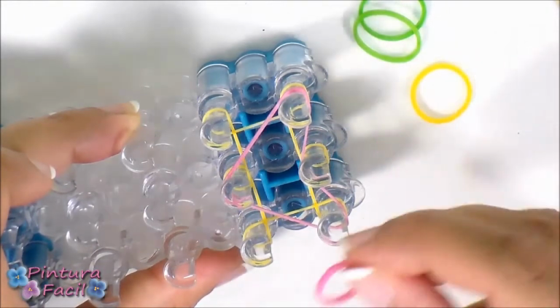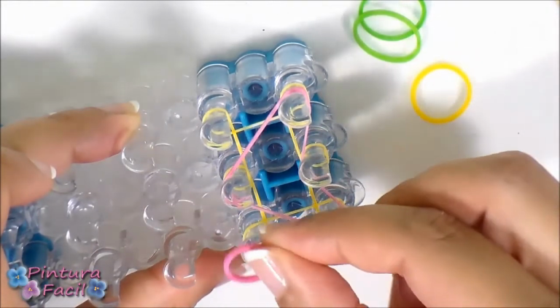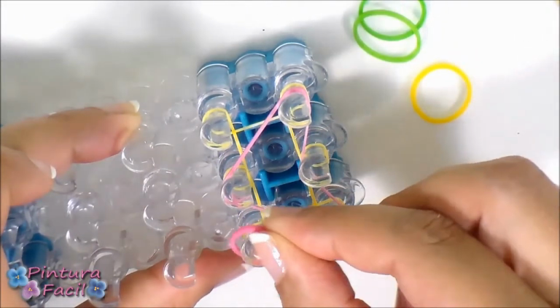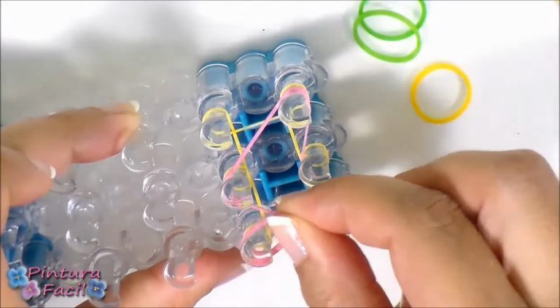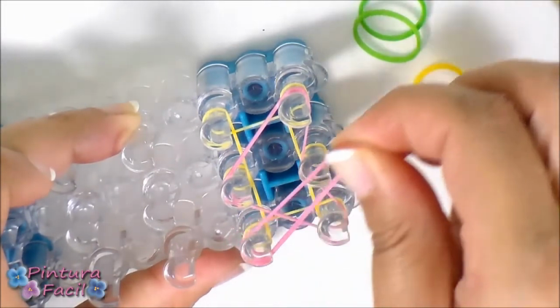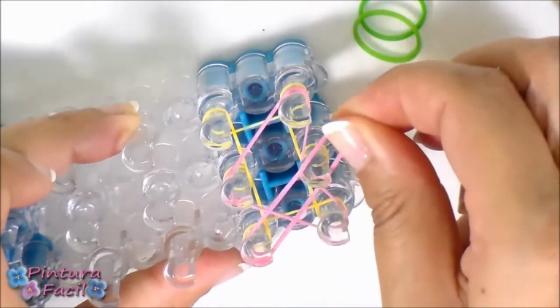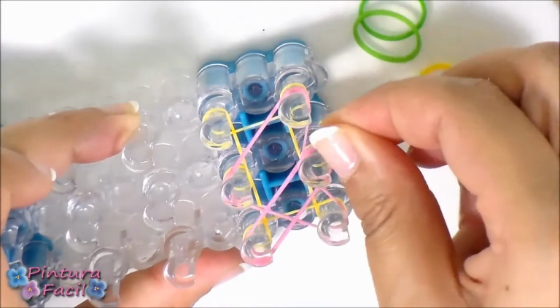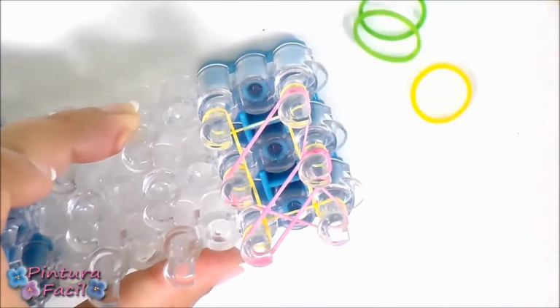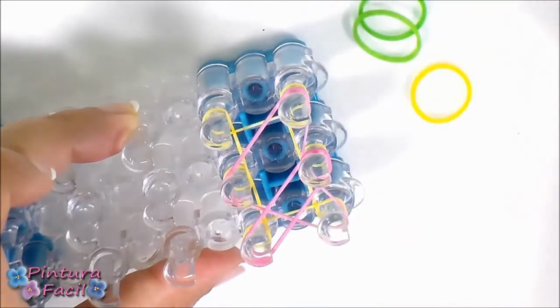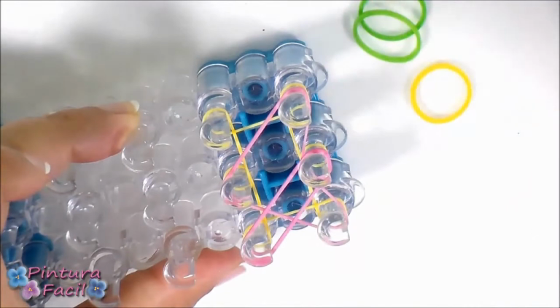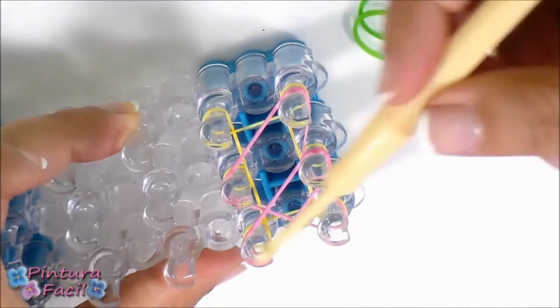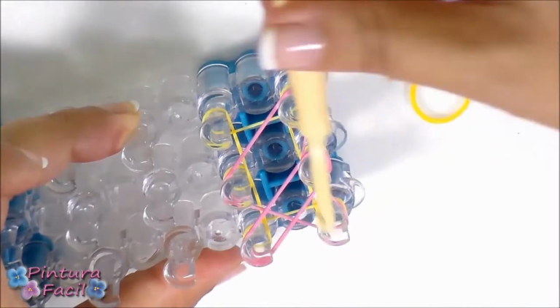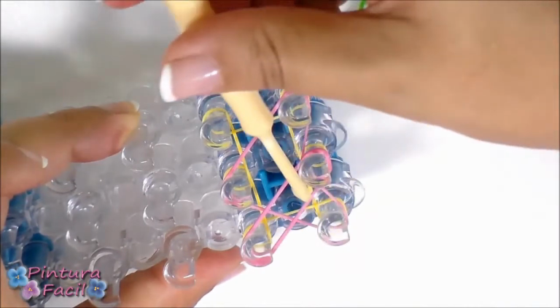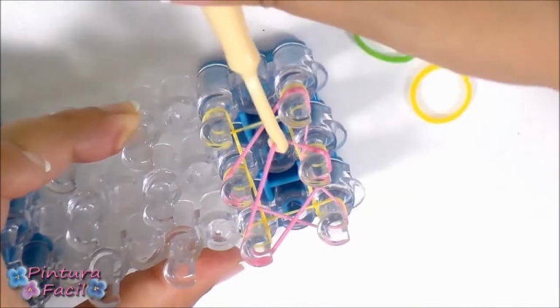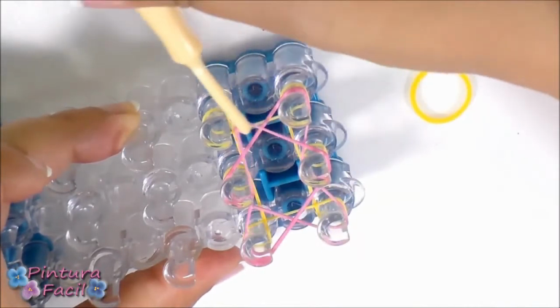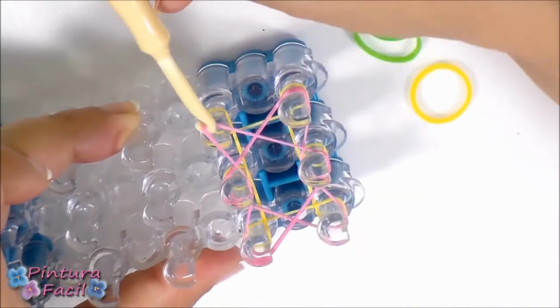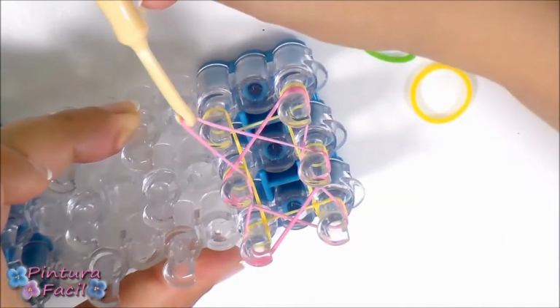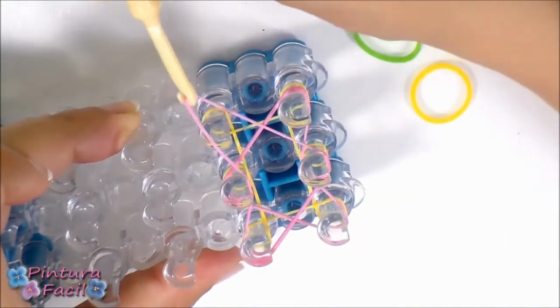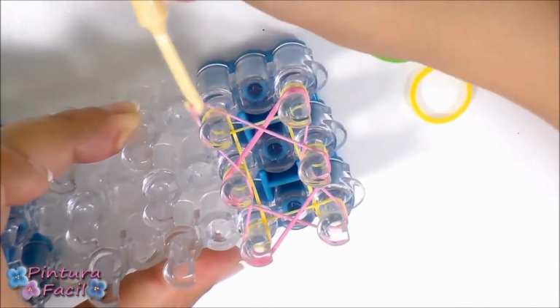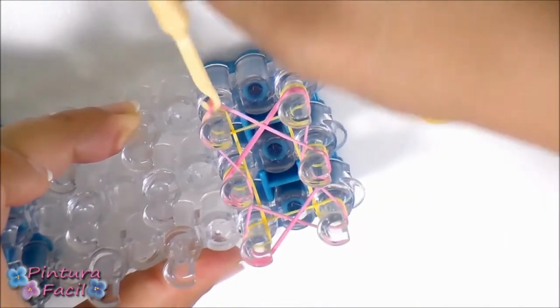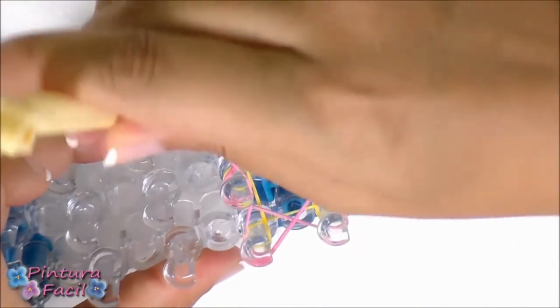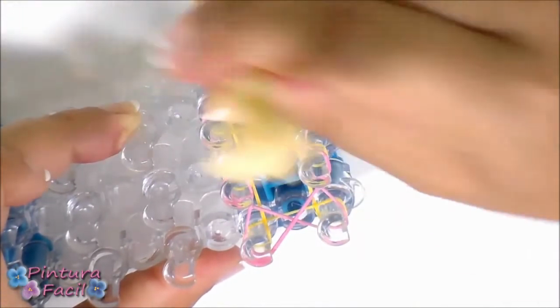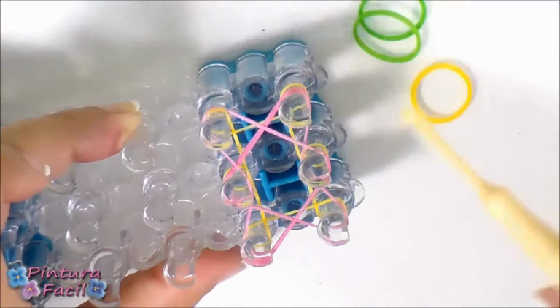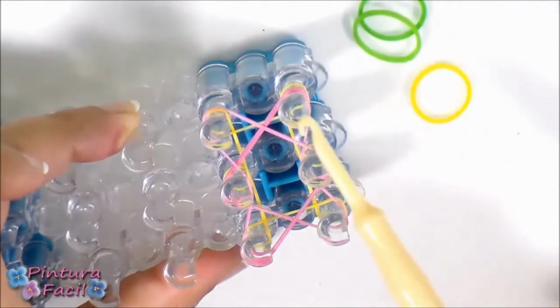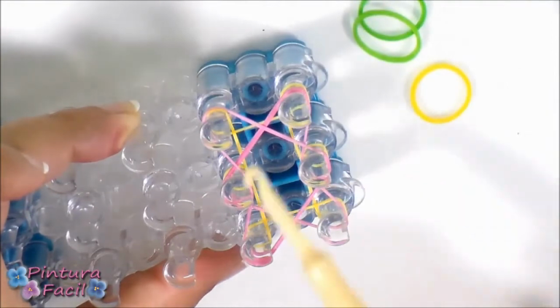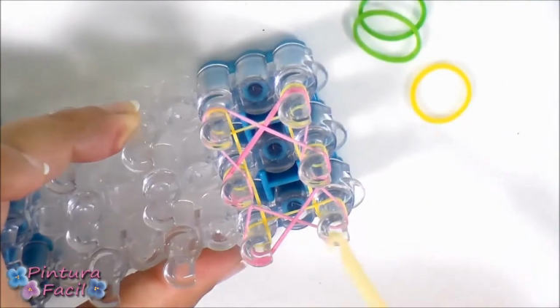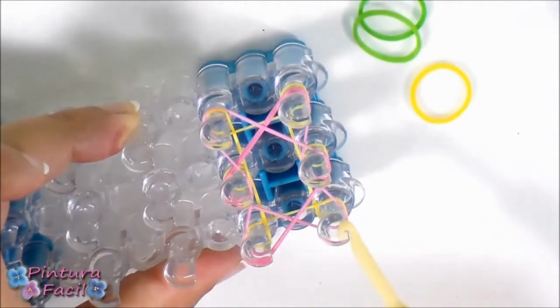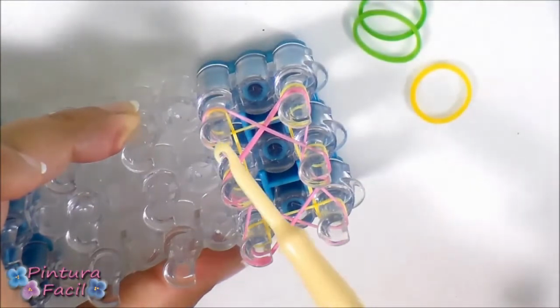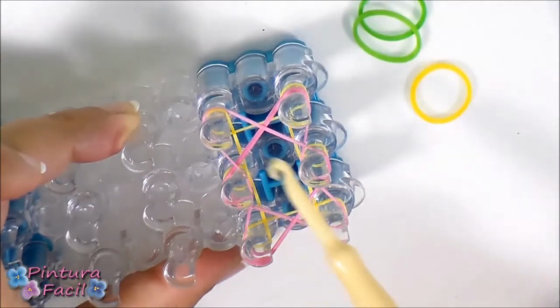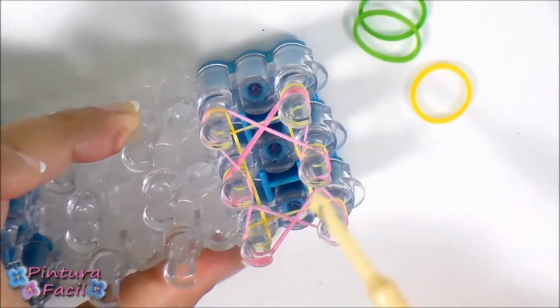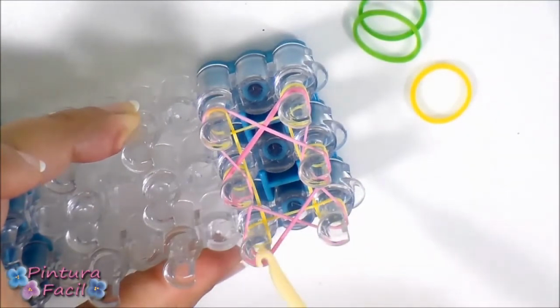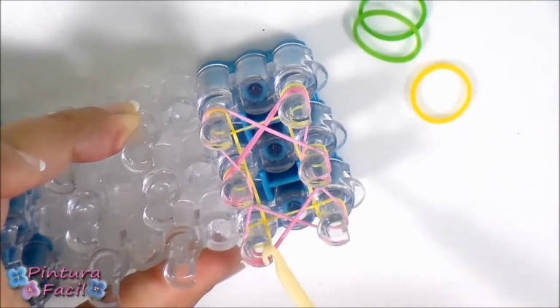Do the same with the next petal. Place it from this corner to the center and then stretch it and hold it on this other corner. So we have a triangle here and another here.